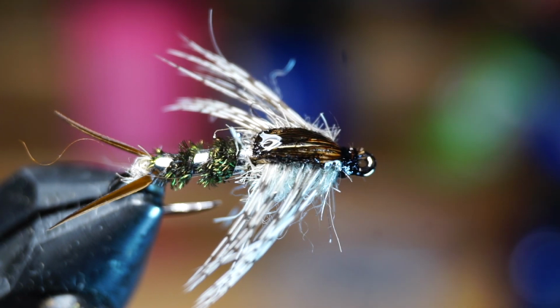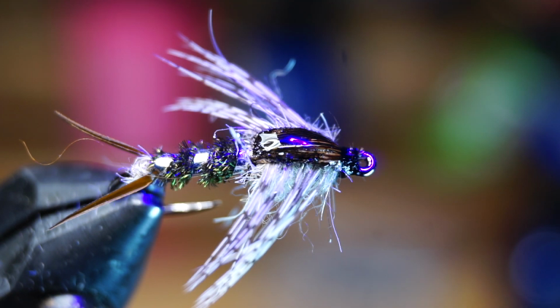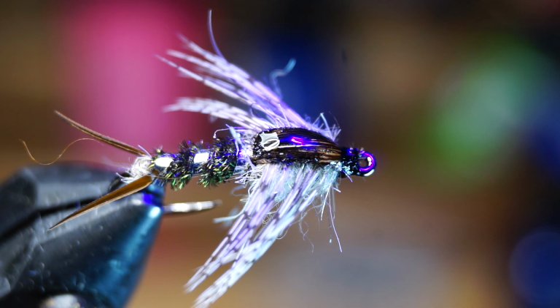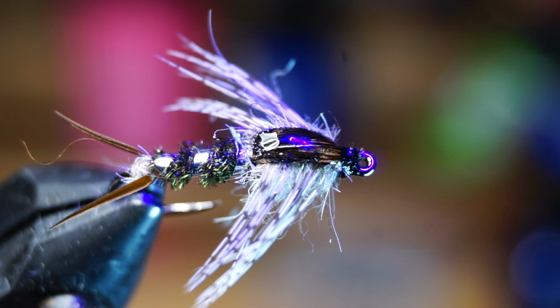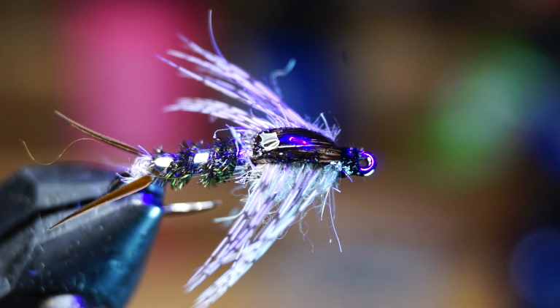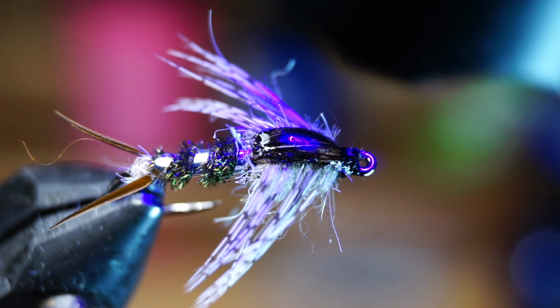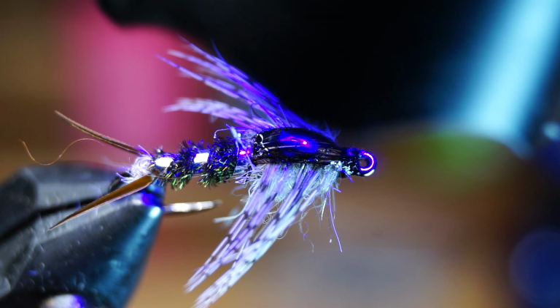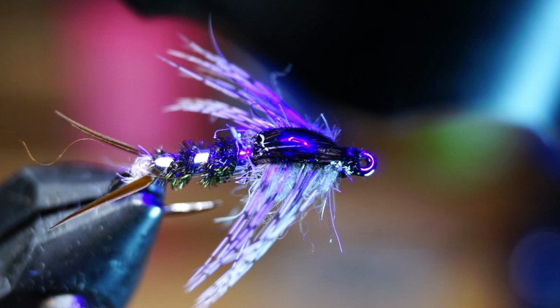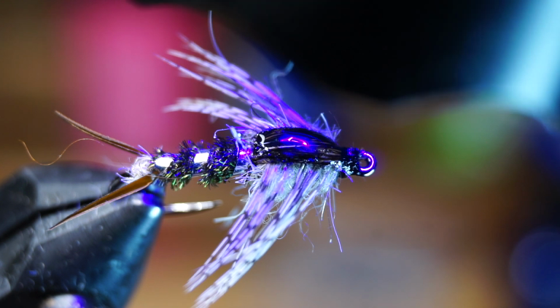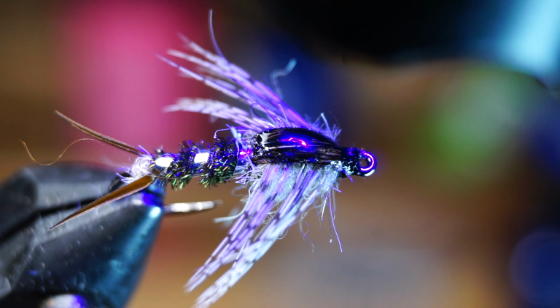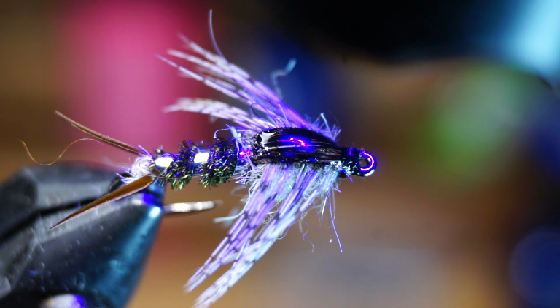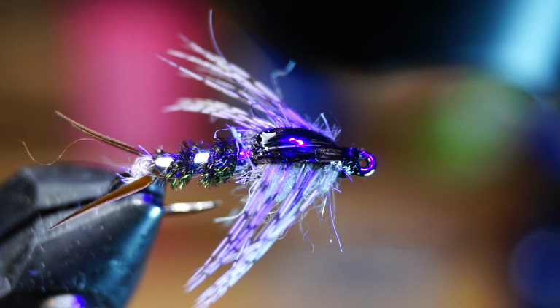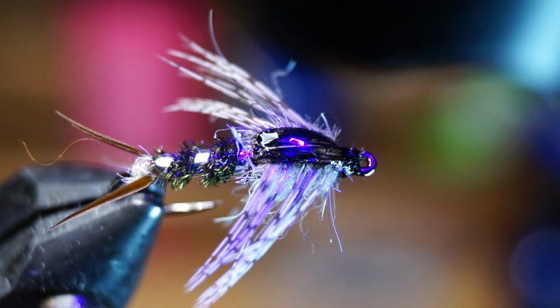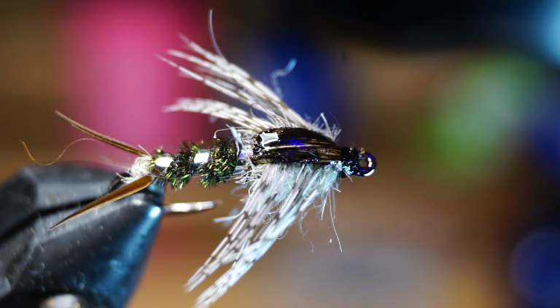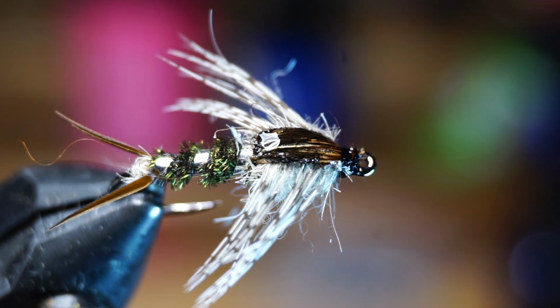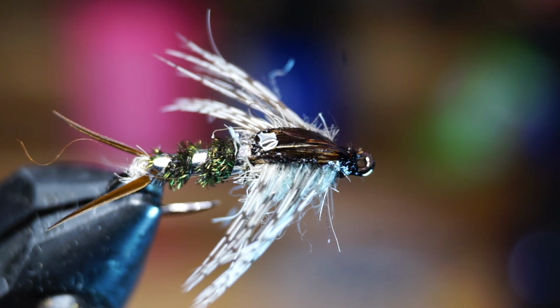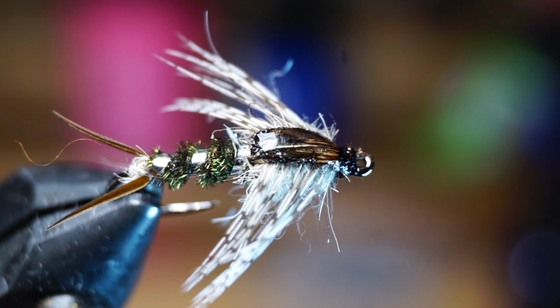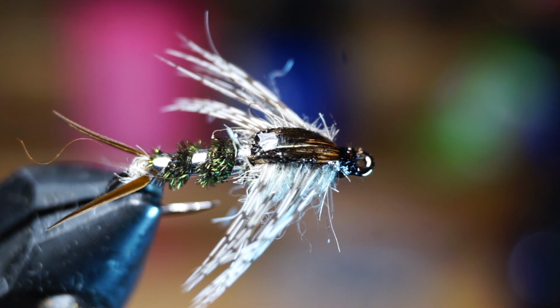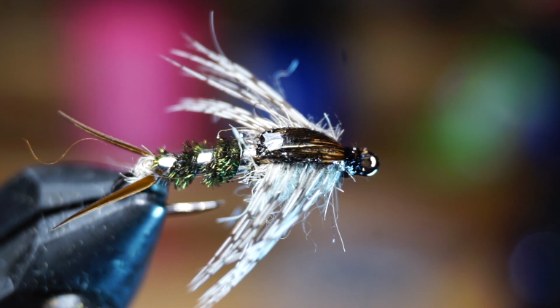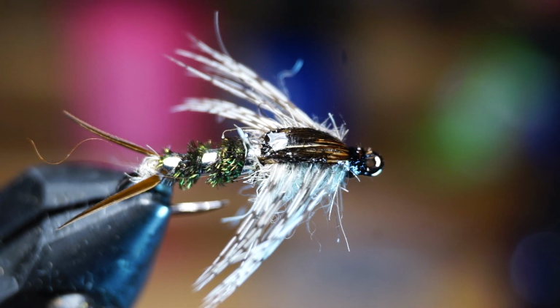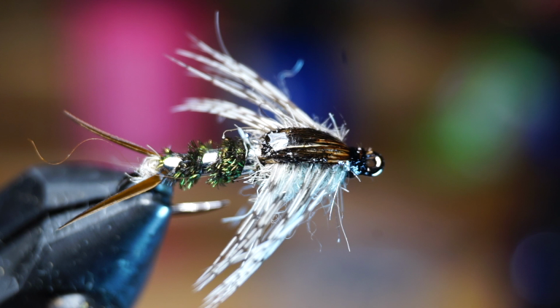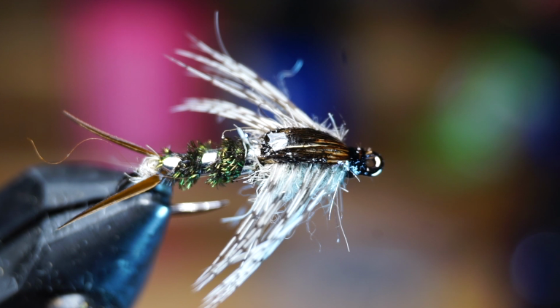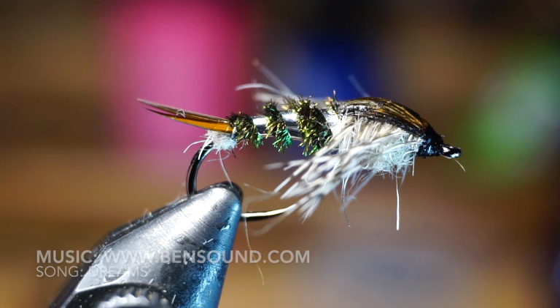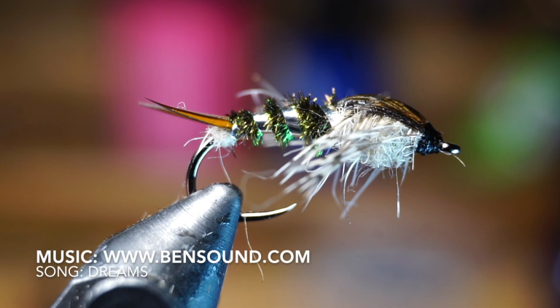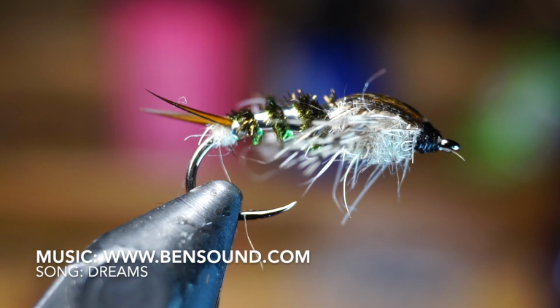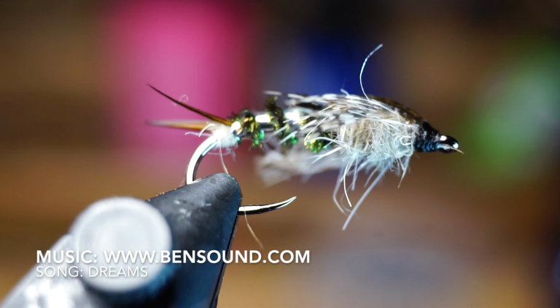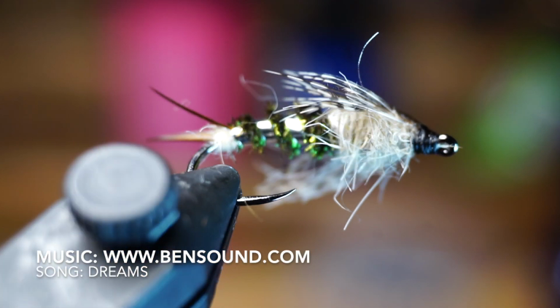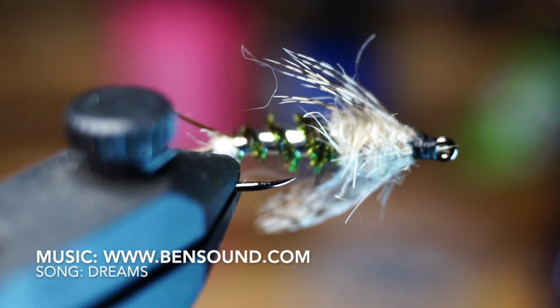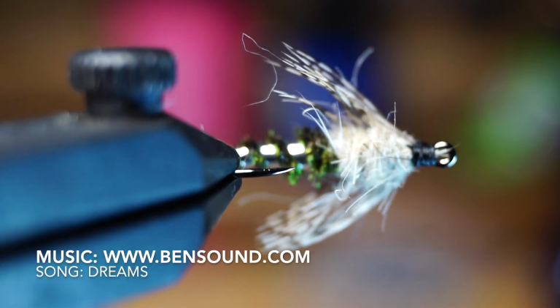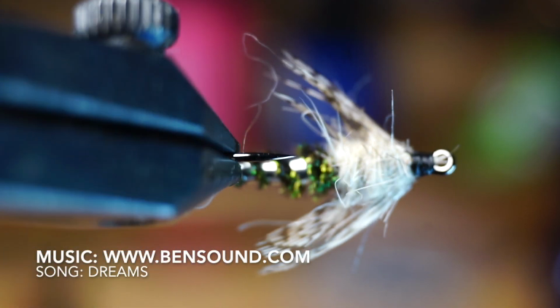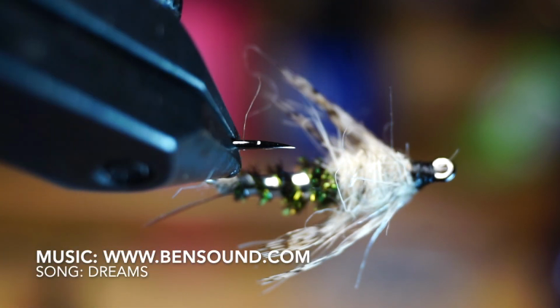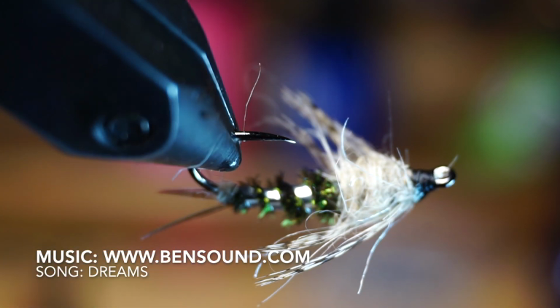Well, there we have it — the 20-inch stonefly. I really like fishing these in the winter when the trout are lethargic. I find that they'll still move for such a large juicy meal like a stonefly nymph. It's flashy enough to get the trout's attention, yet subtle enough to get them to bite it.